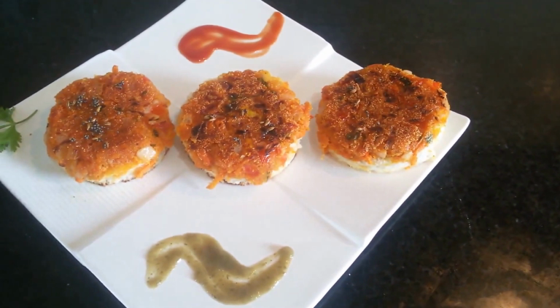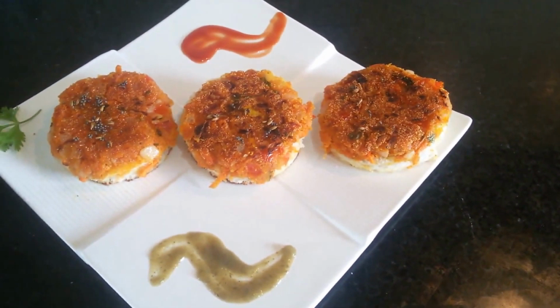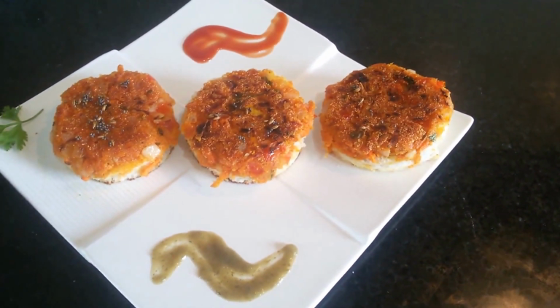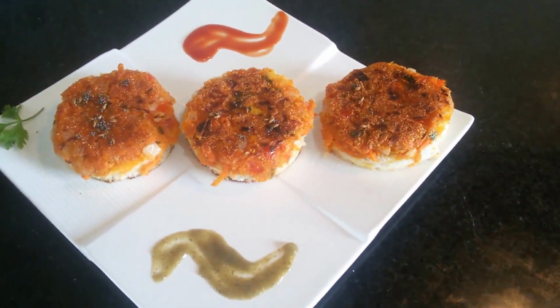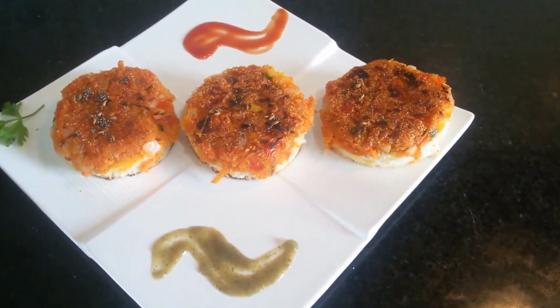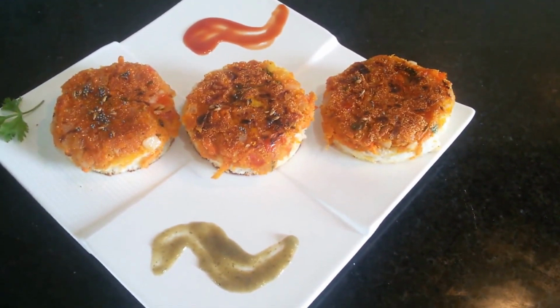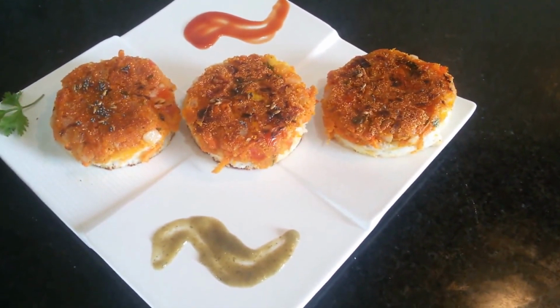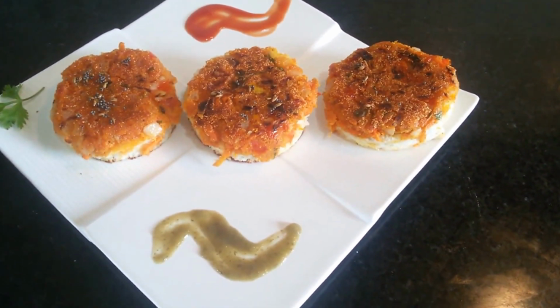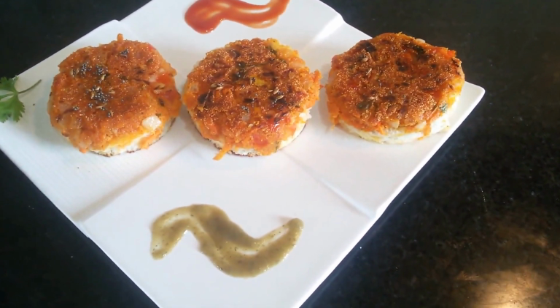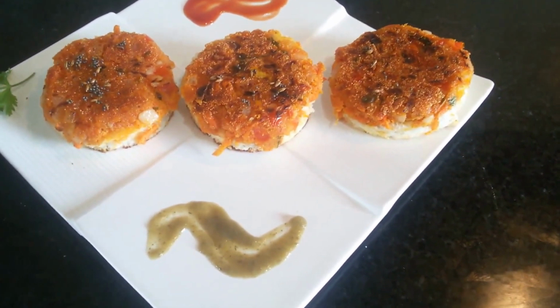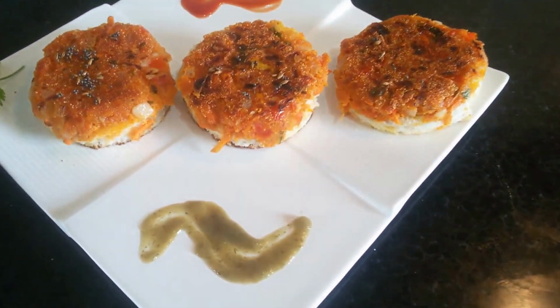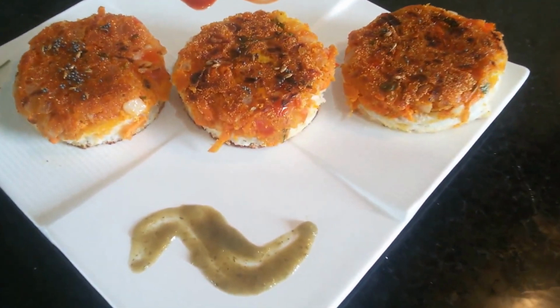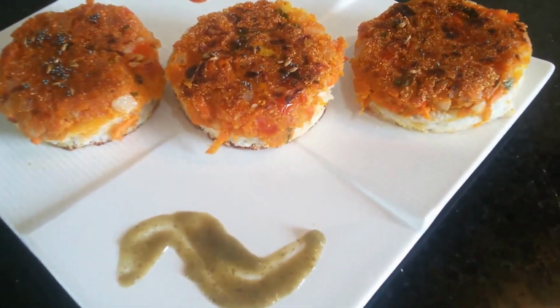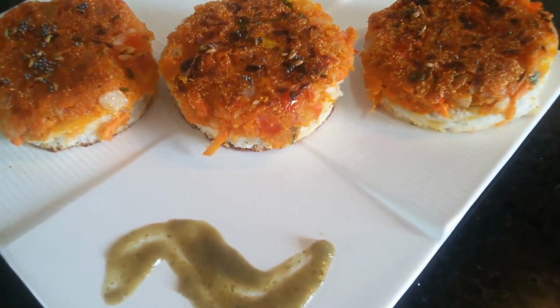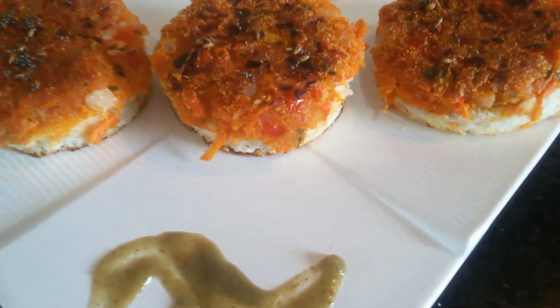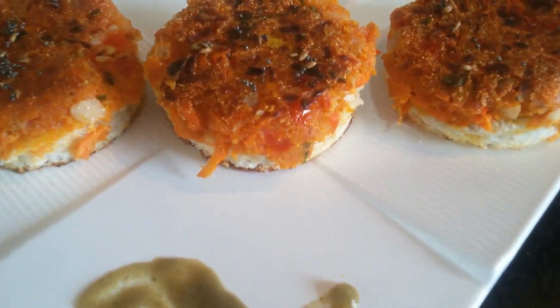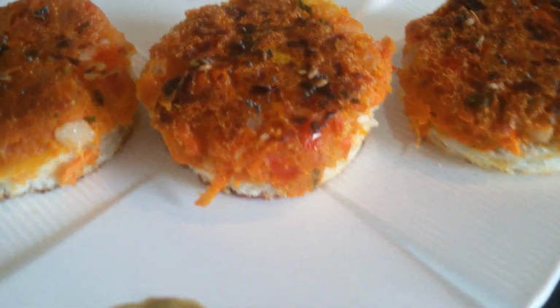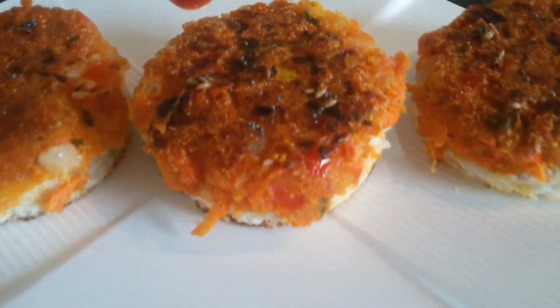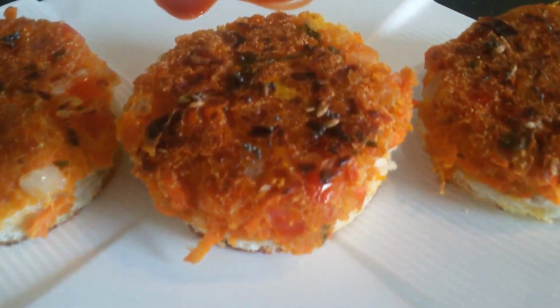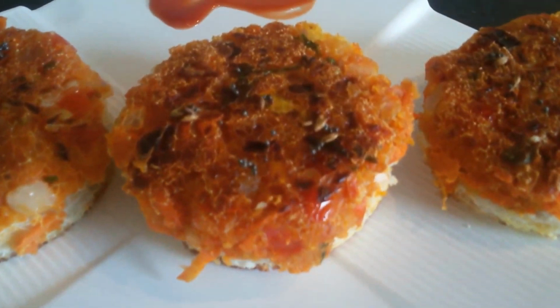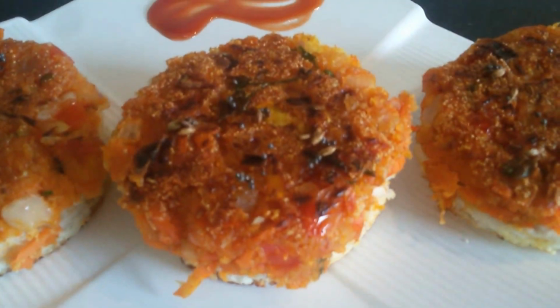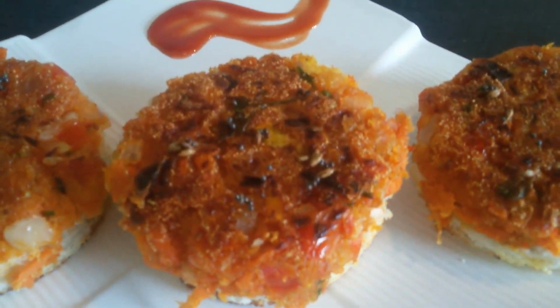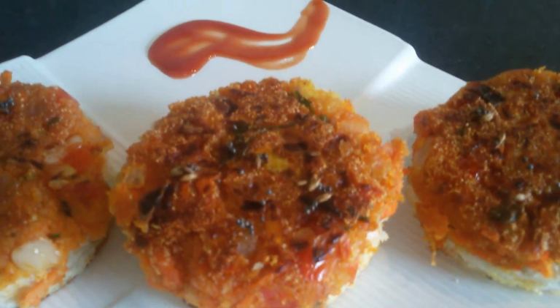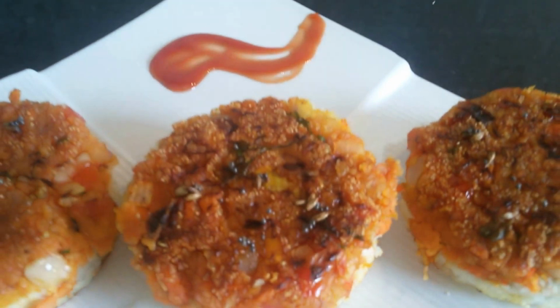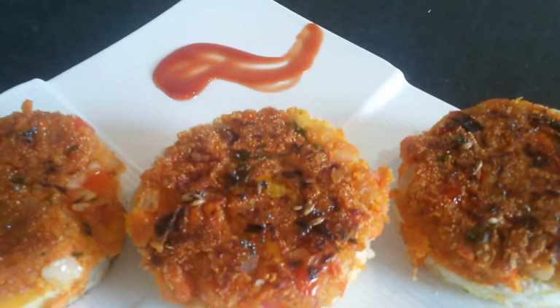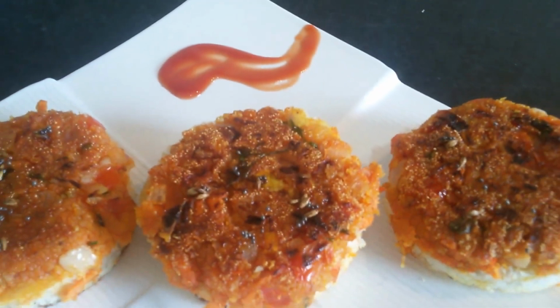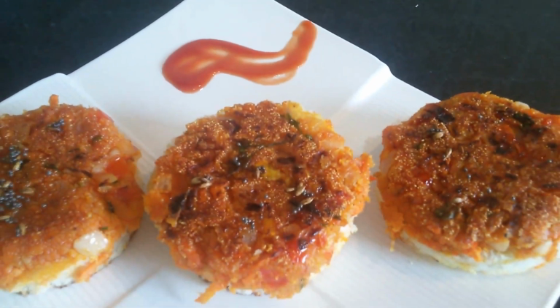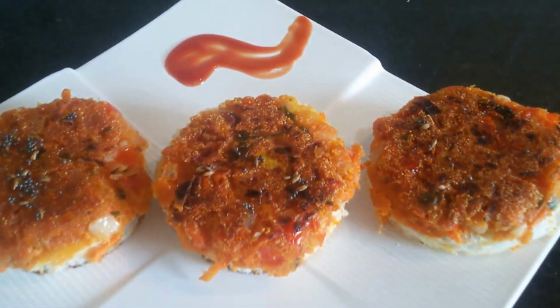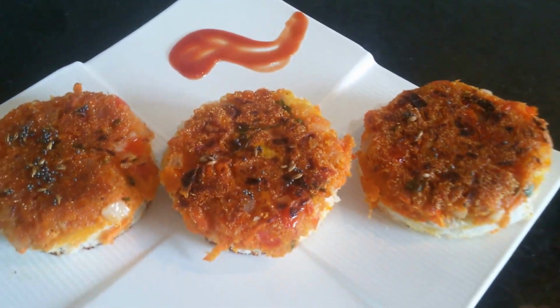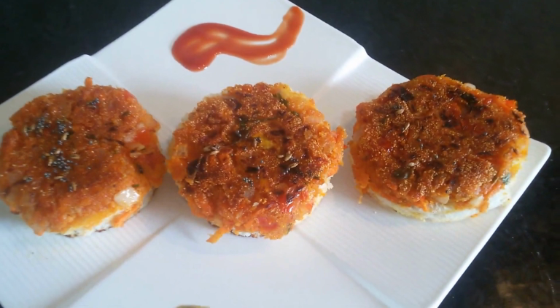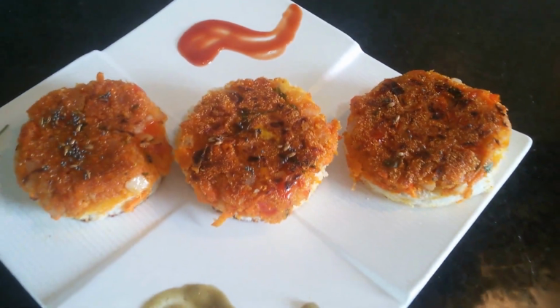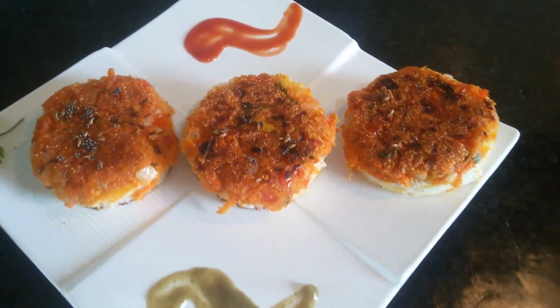The very tasty vegetable coins are now ready to be served. I hope you liked this video. Thank you for watching. For more videos, please subscribe to my YouTube channel Swad Bahar.